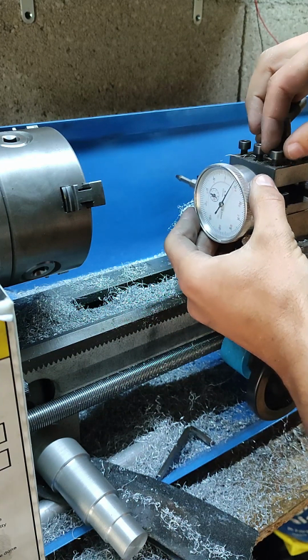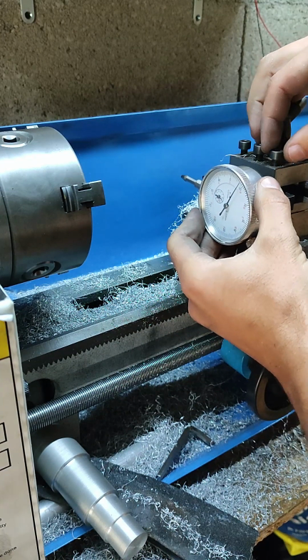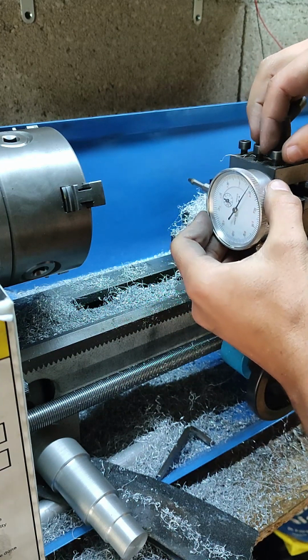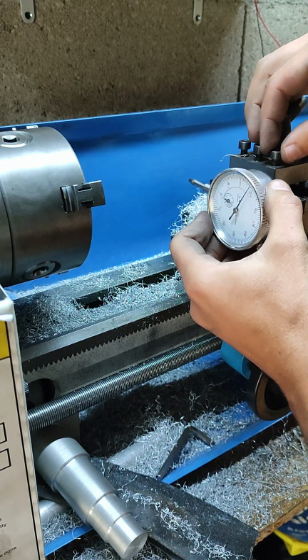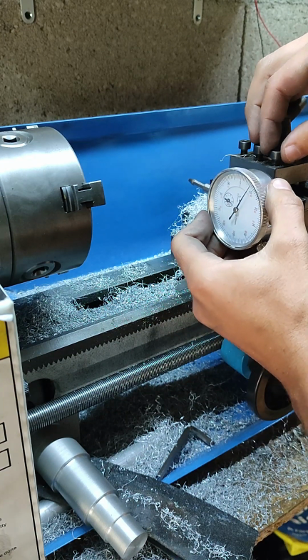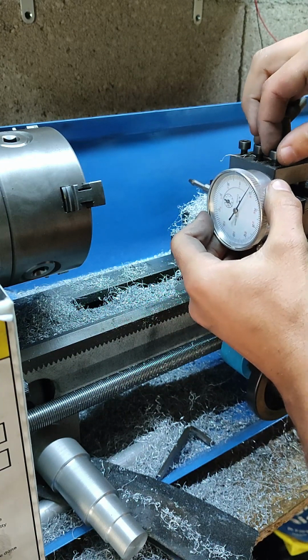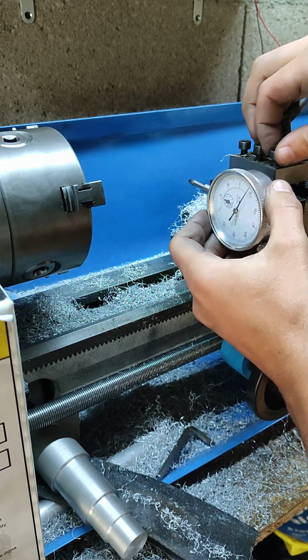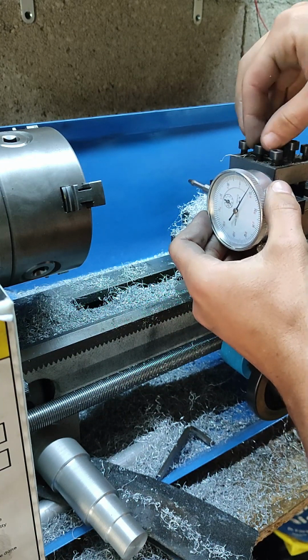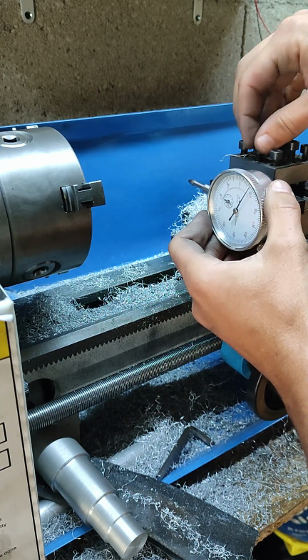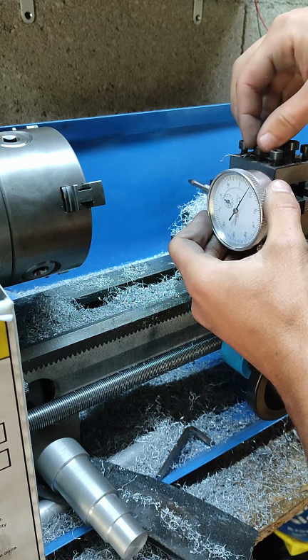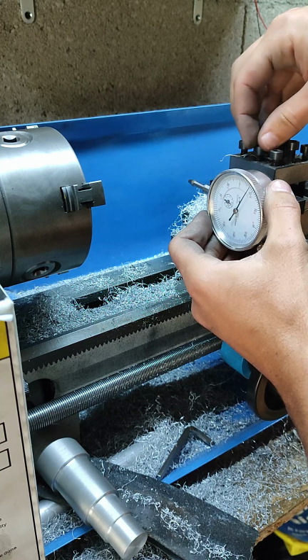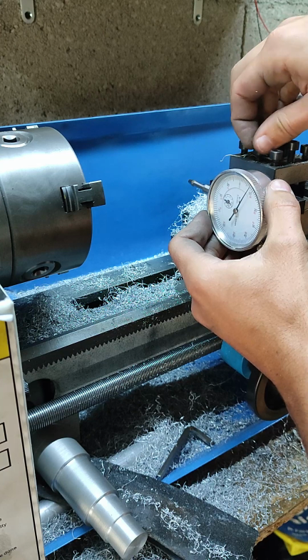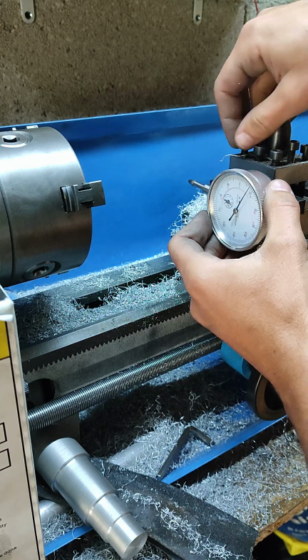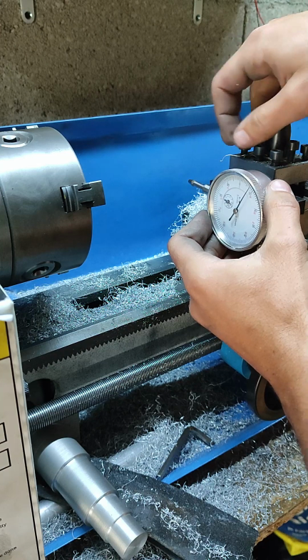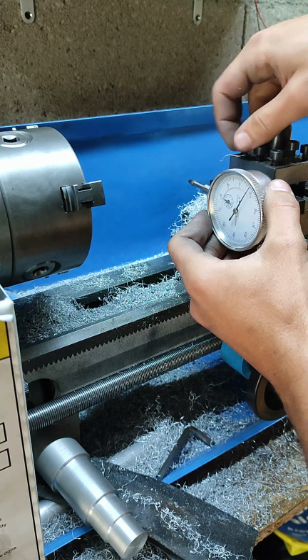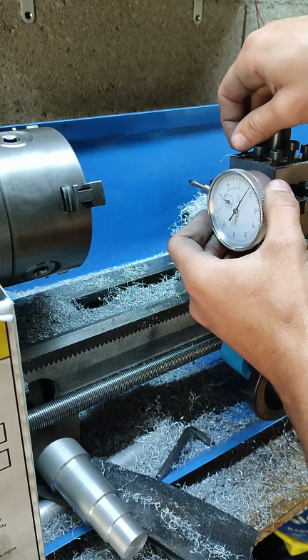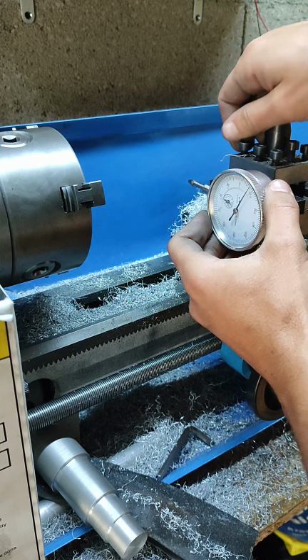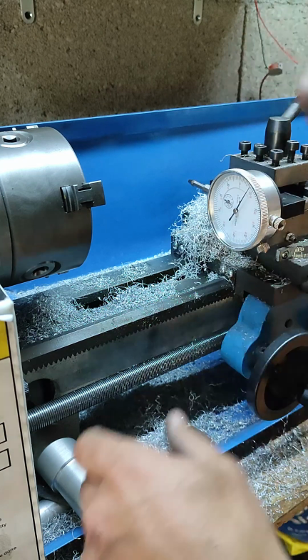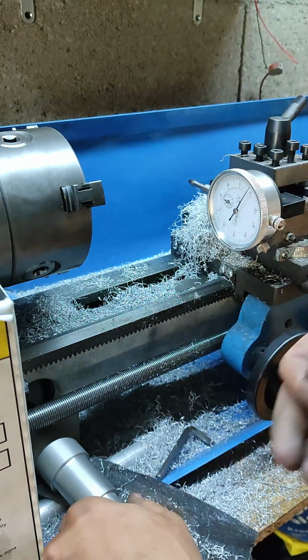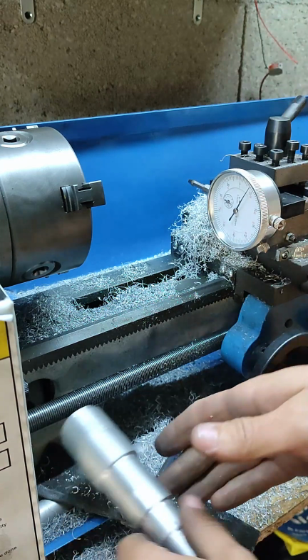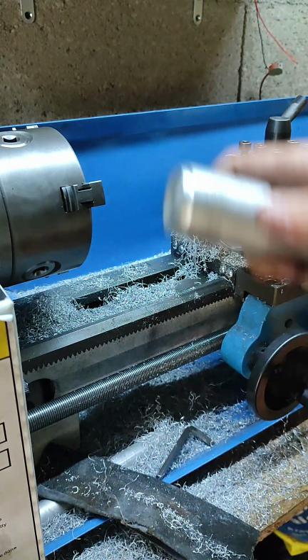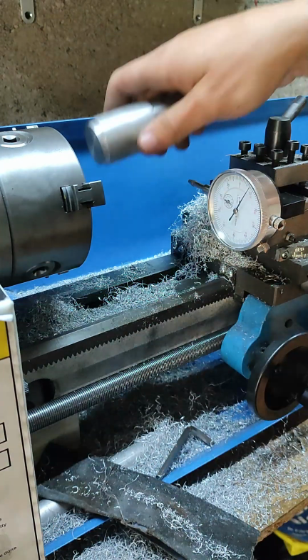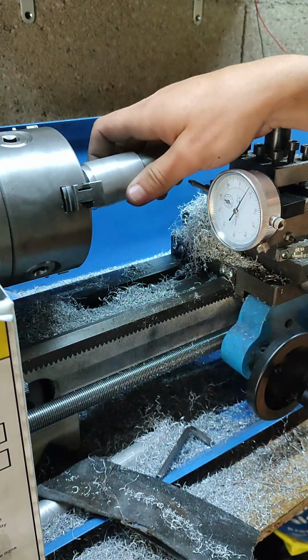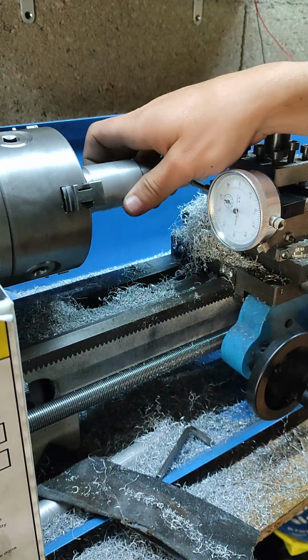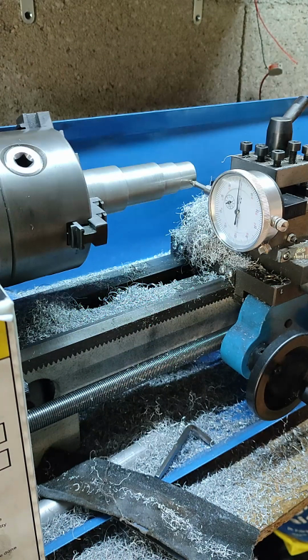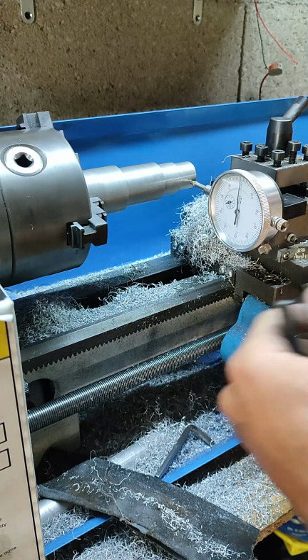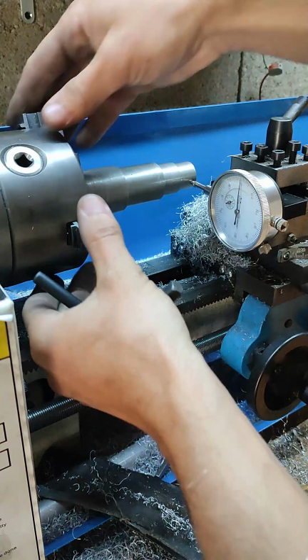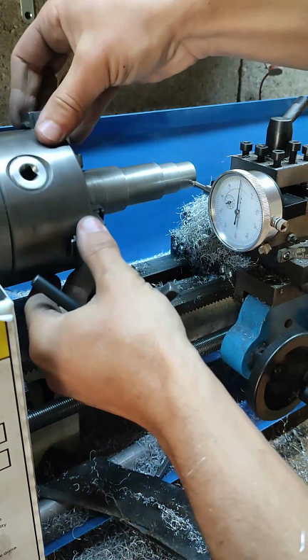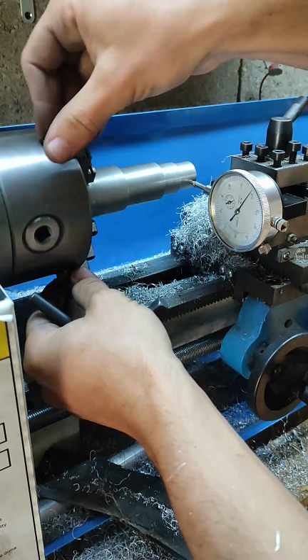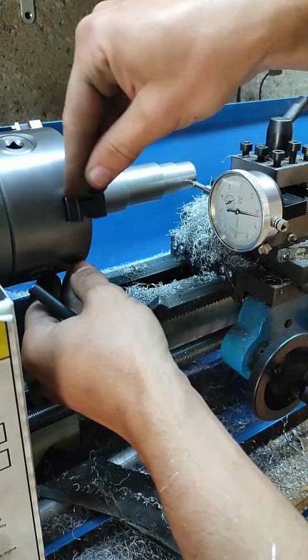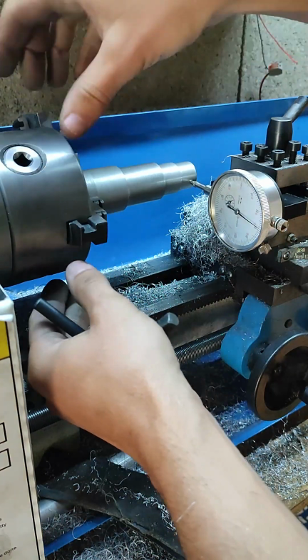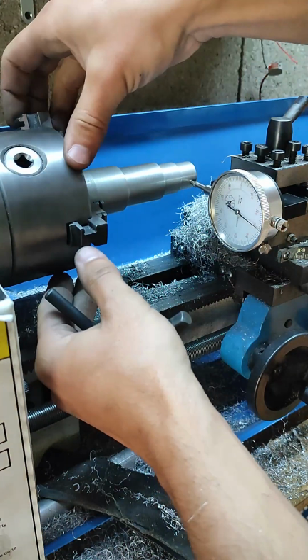I like to start by placing the dial indicator in good contact with an additional 1 or 2 turns, so I can set it to 0 on the furthest point and divide by 2 the number I see.